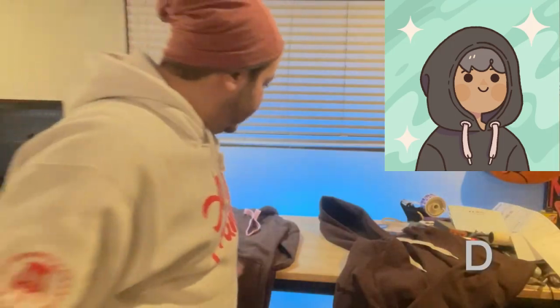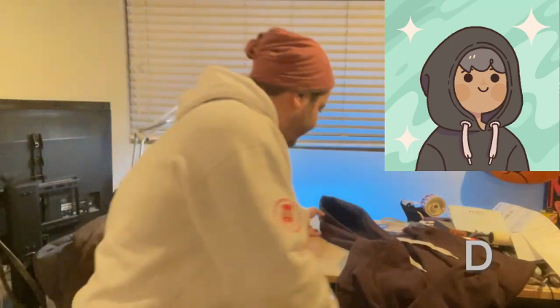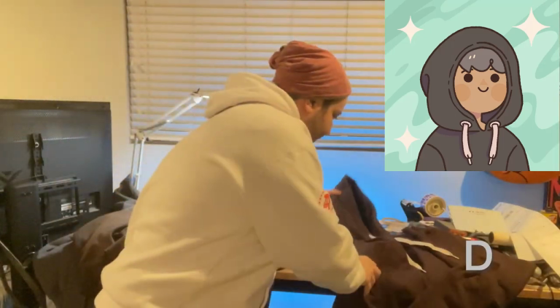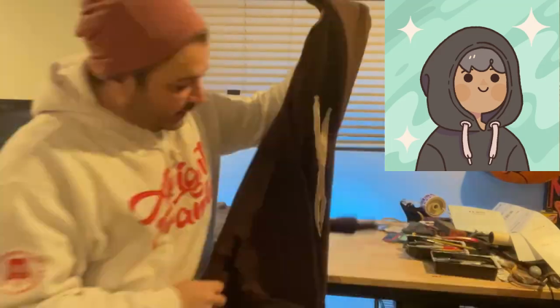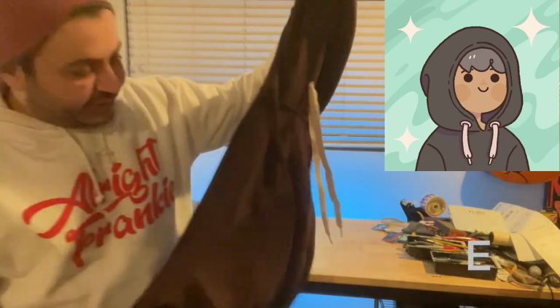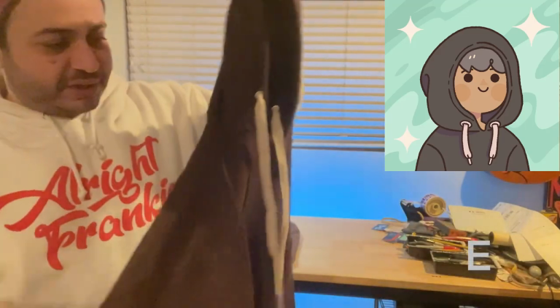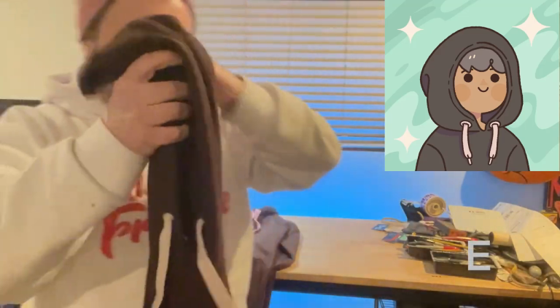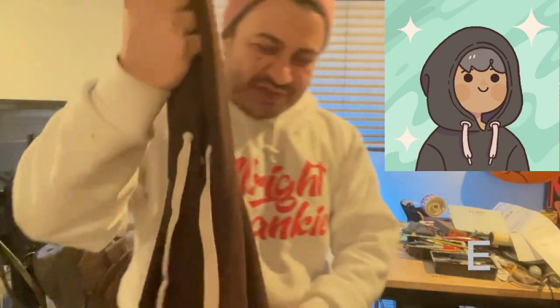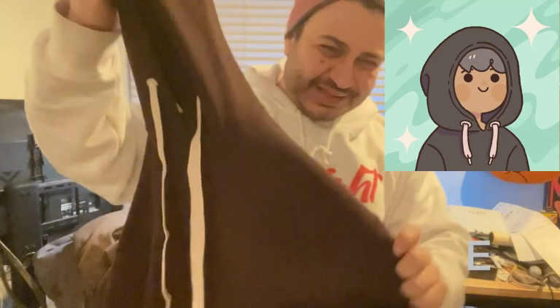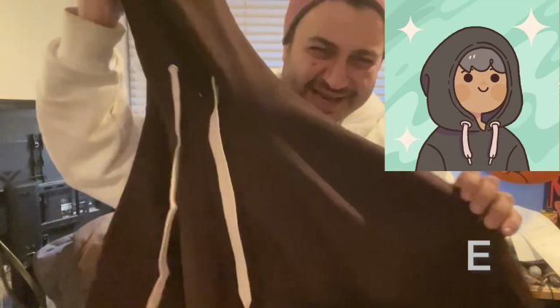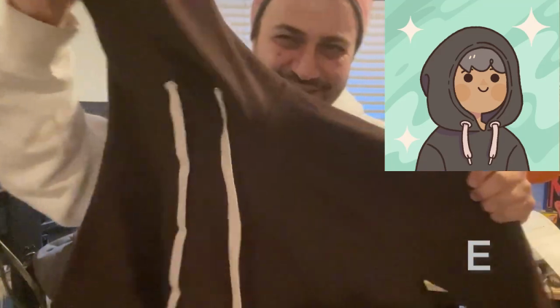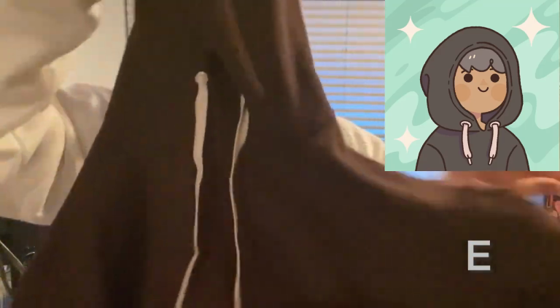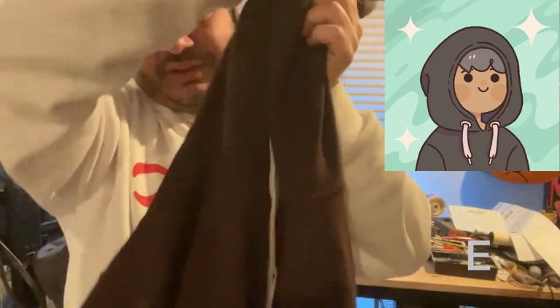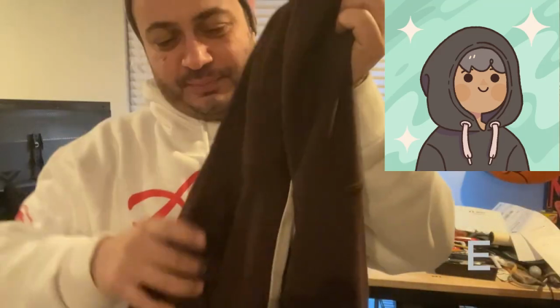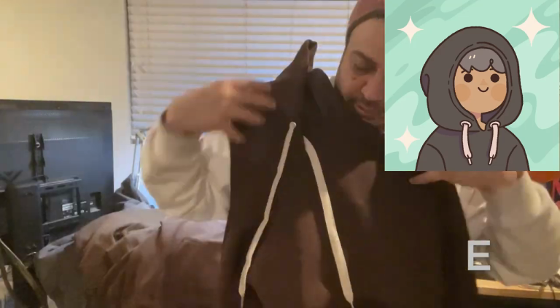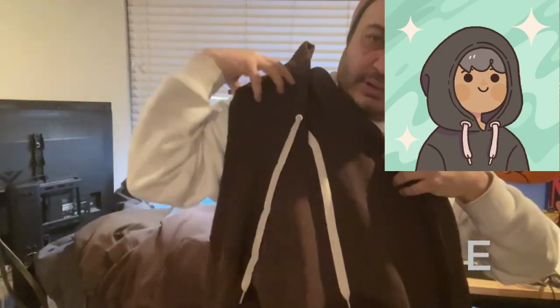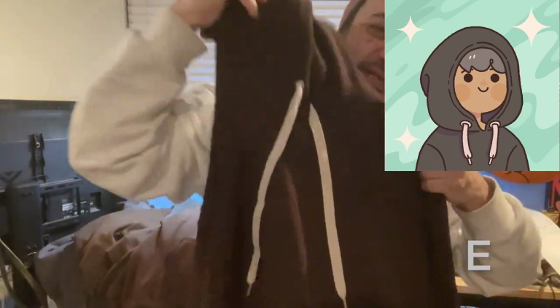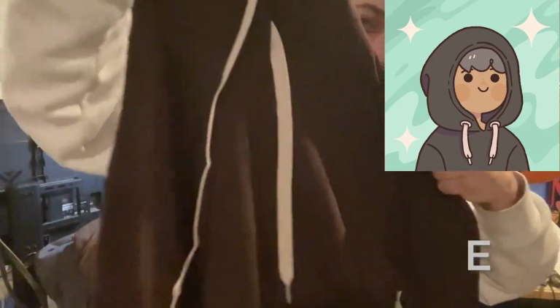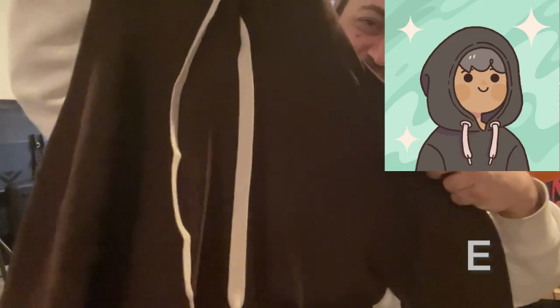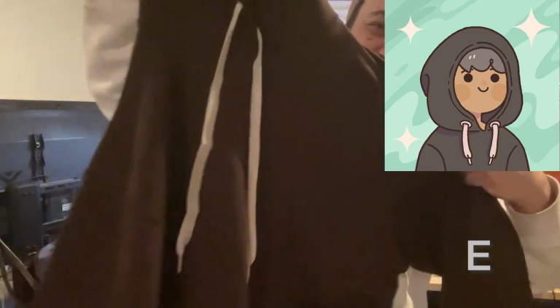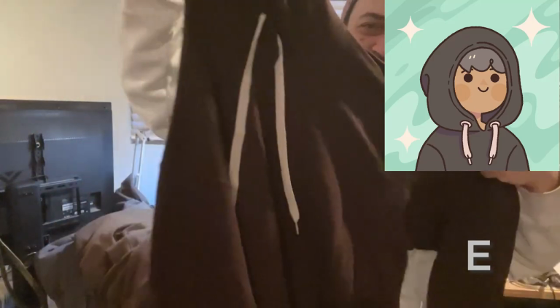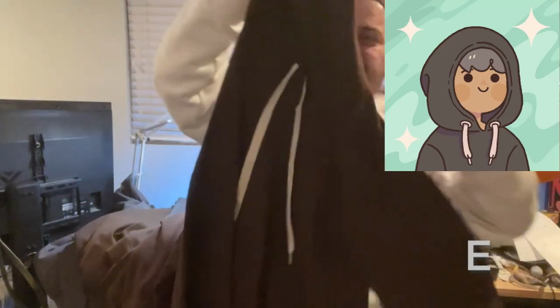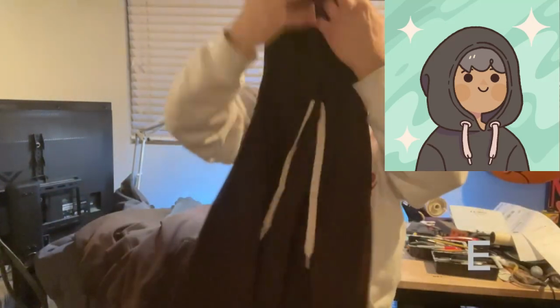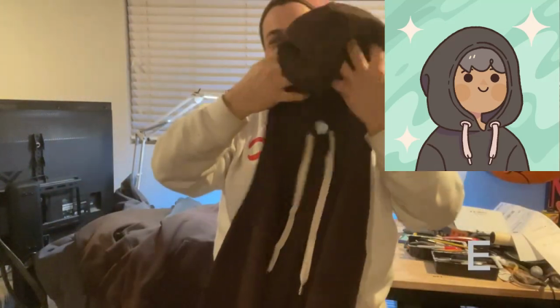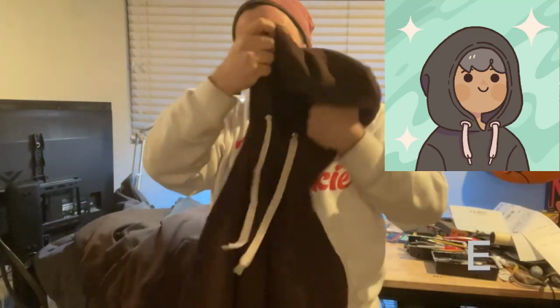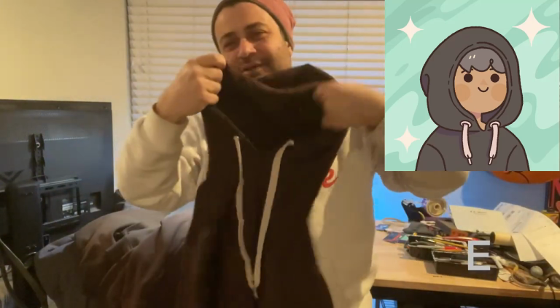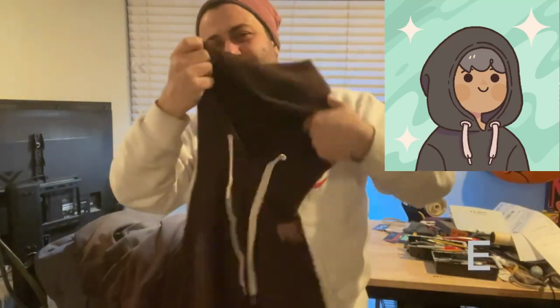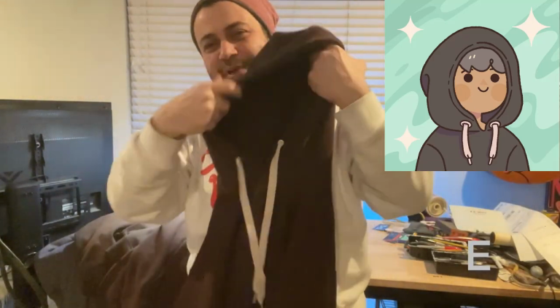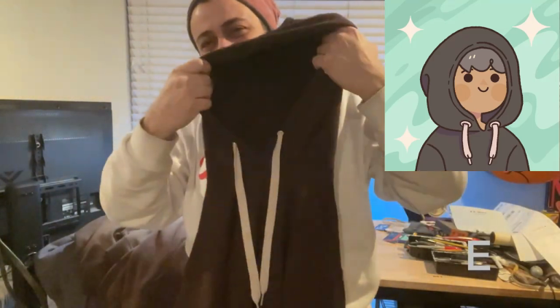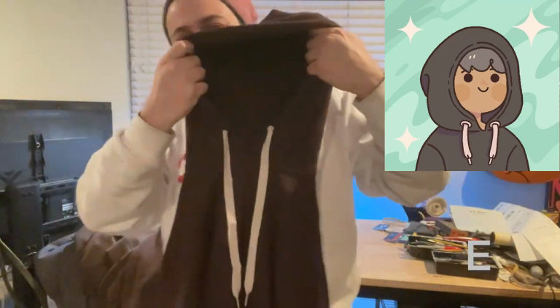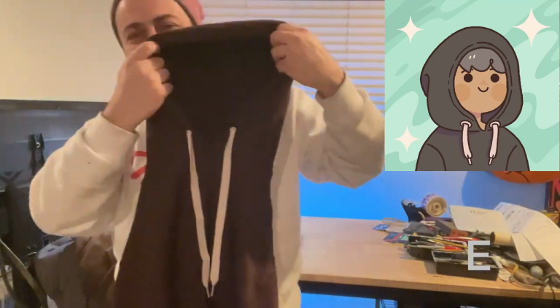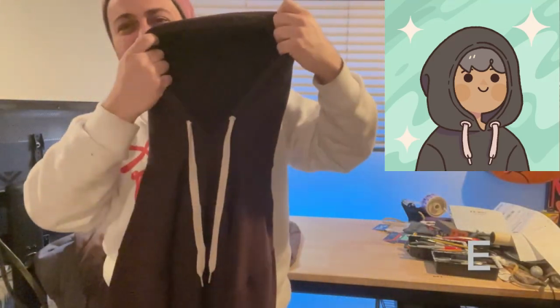Last but not least, another chocolate brown, which is slightly darker than the one before. Nice tan drawstrings. It just looks comfy, homey, and bulky.